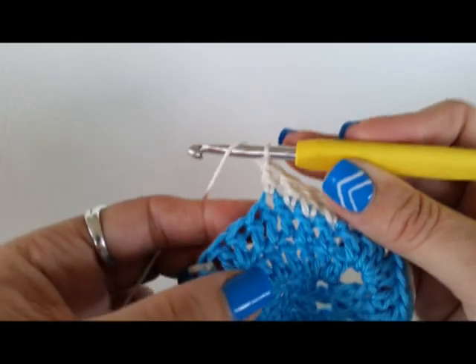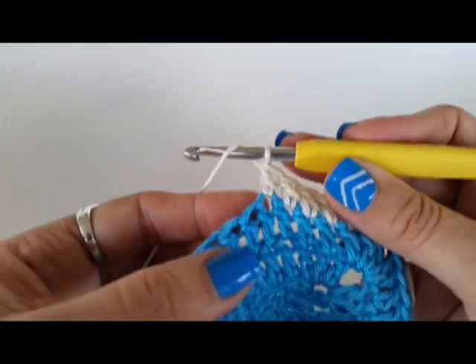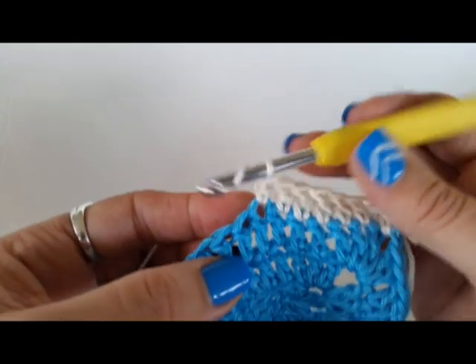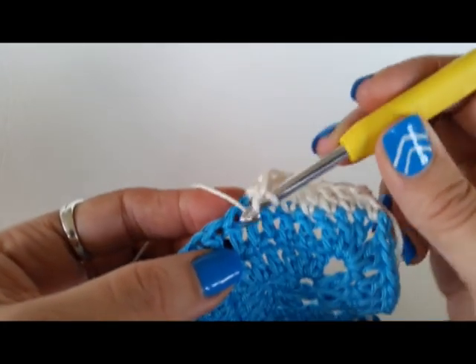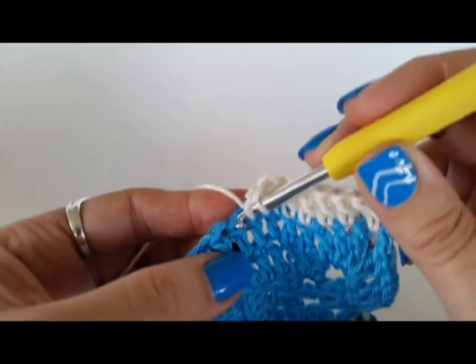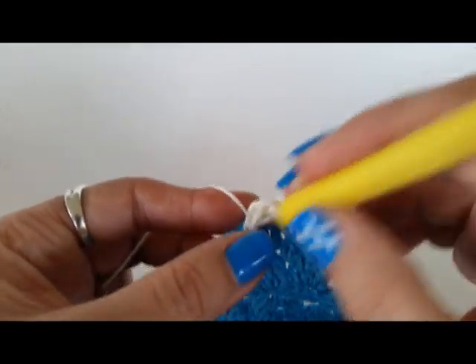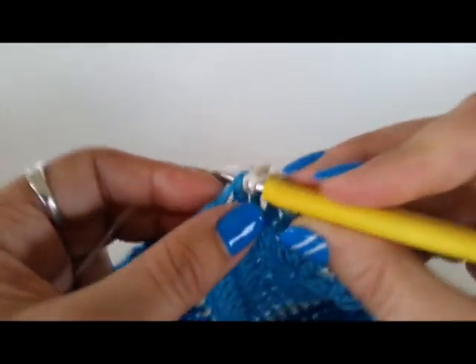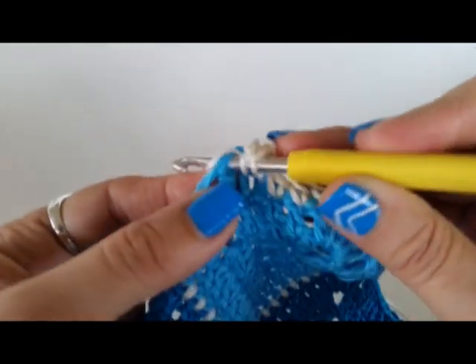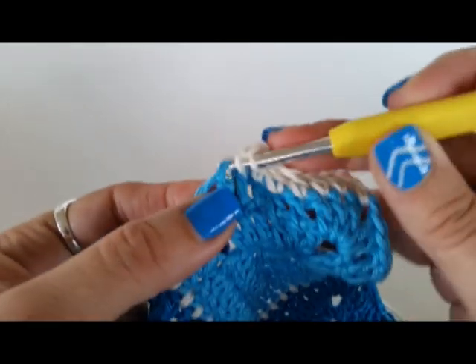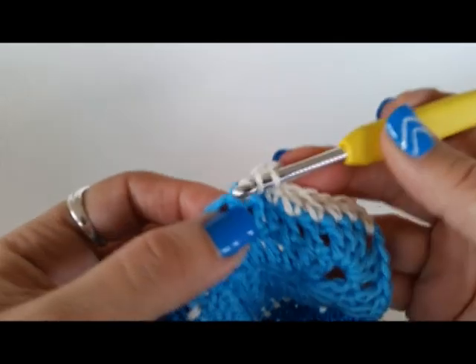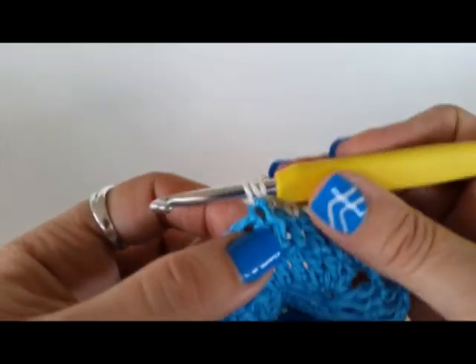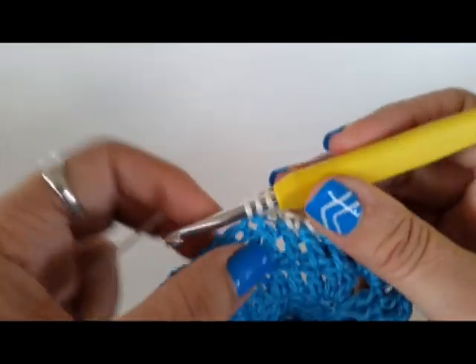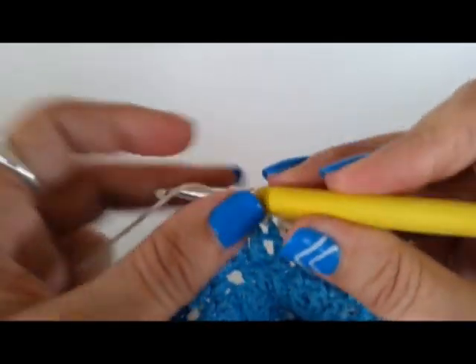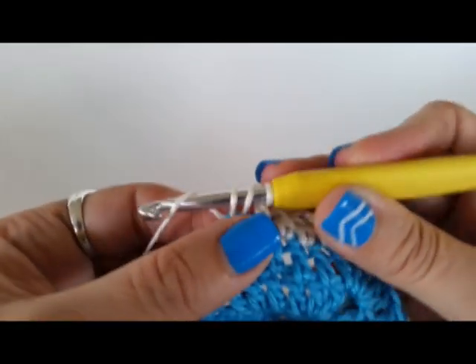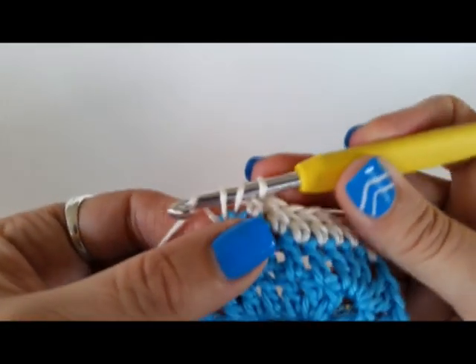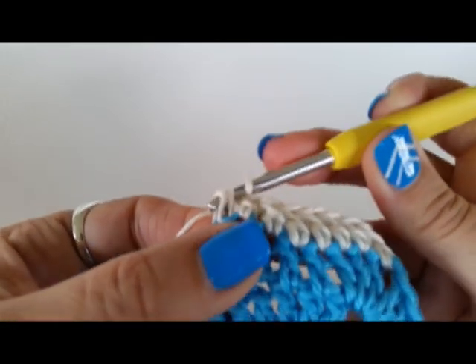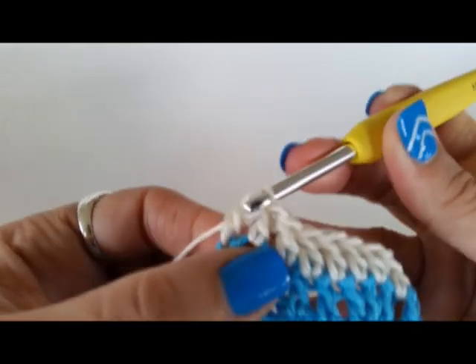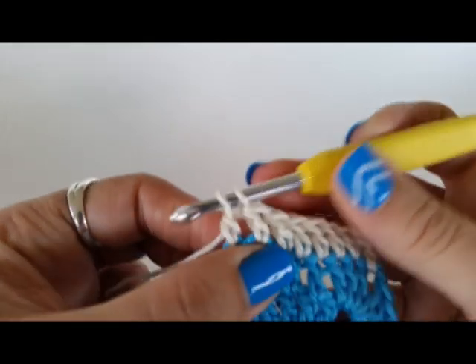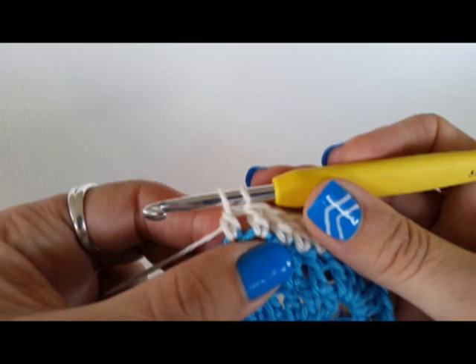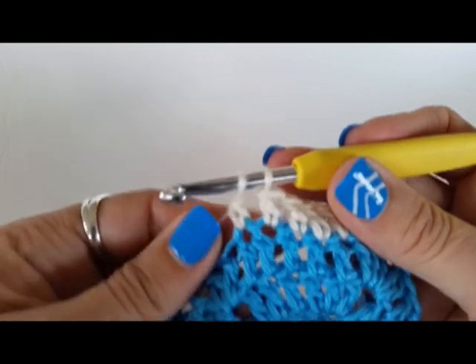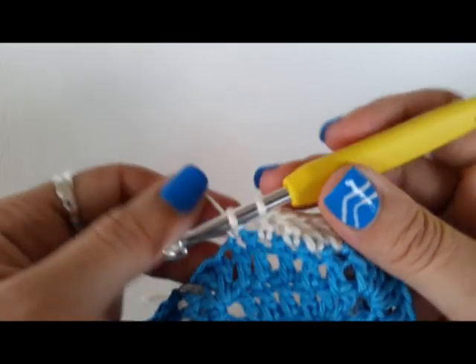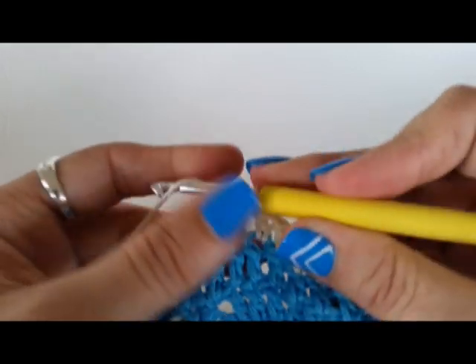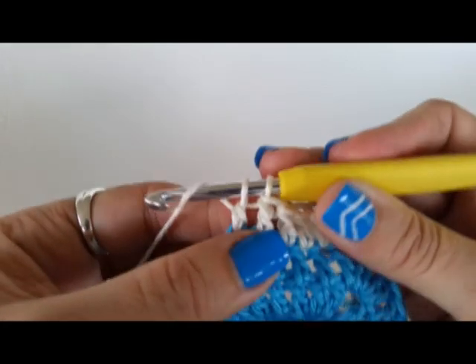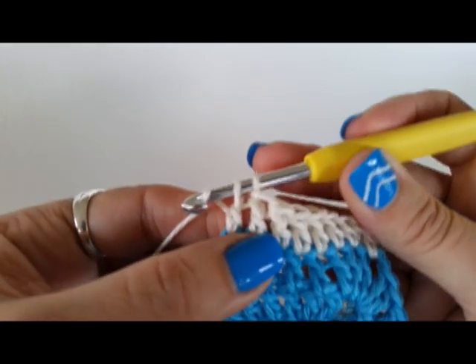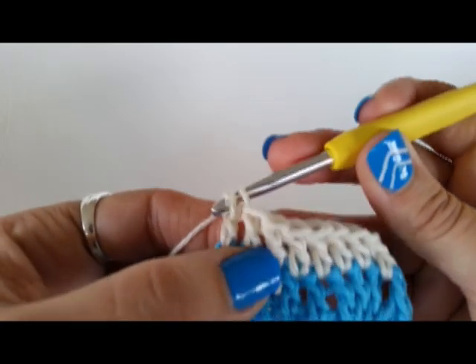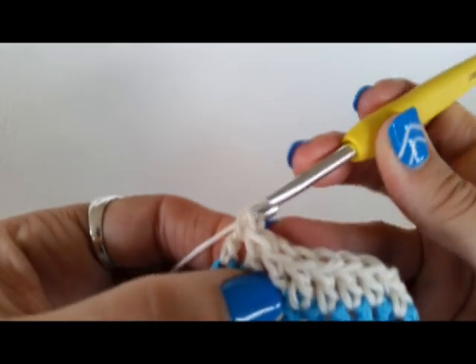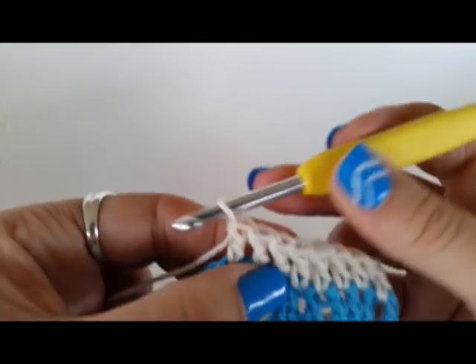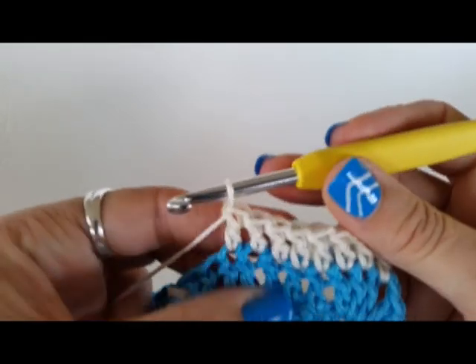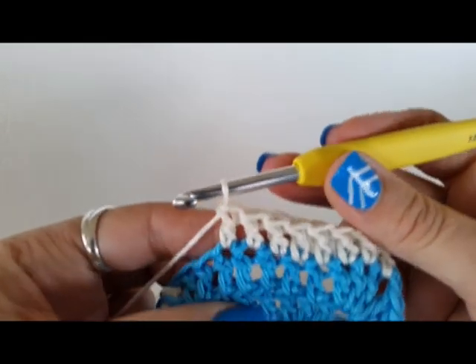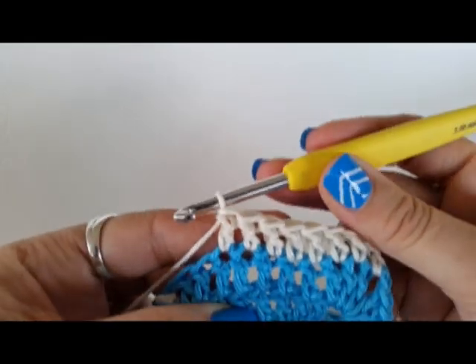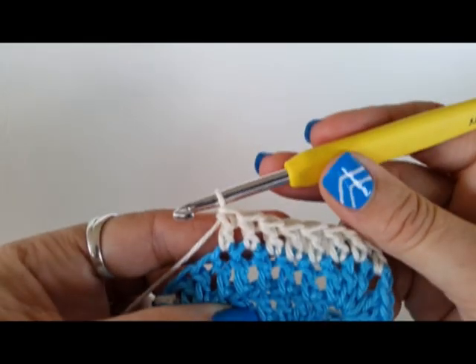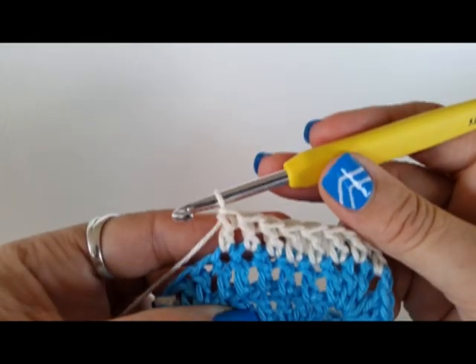So, yarn over, insert, pull it to the front, yarn over, through two, yarn over, through two. Easy.